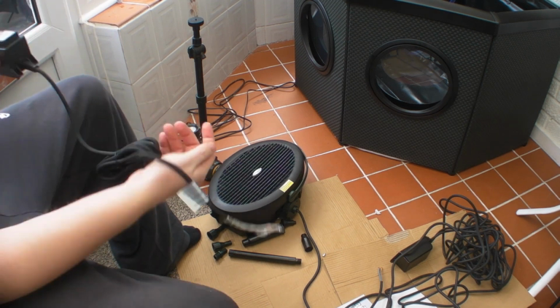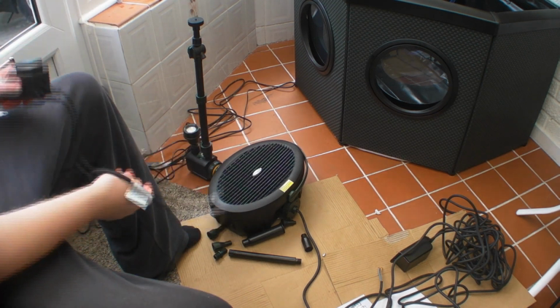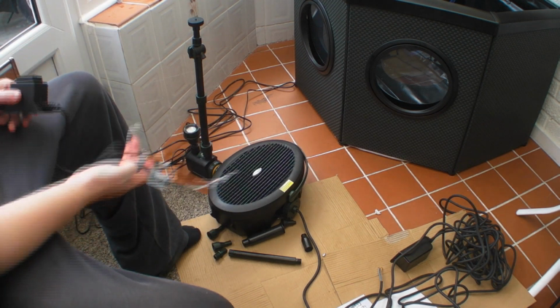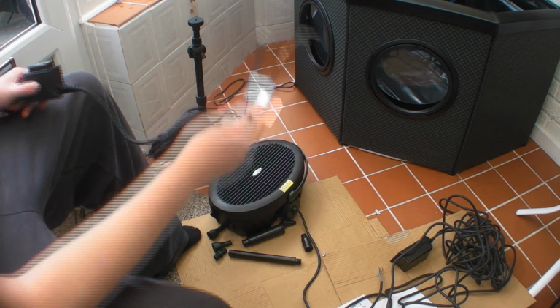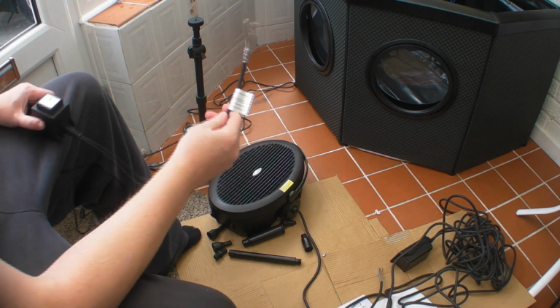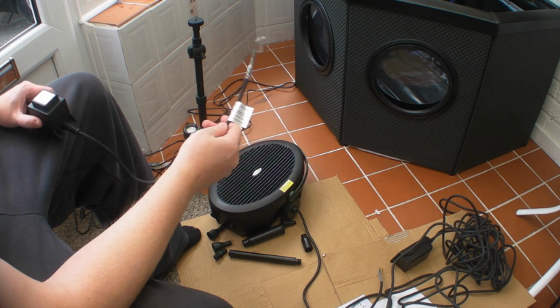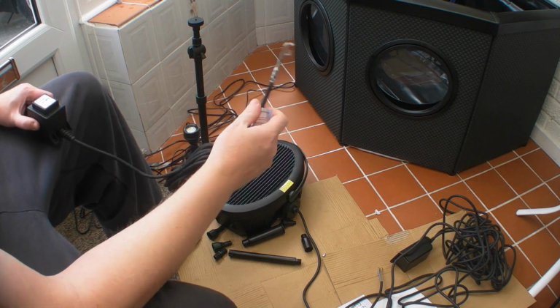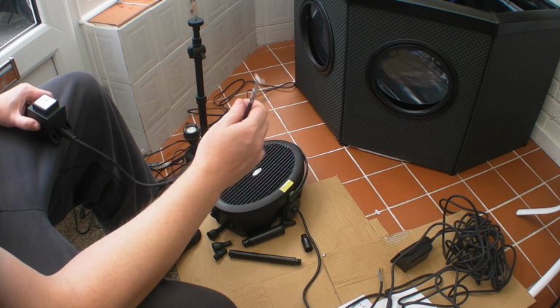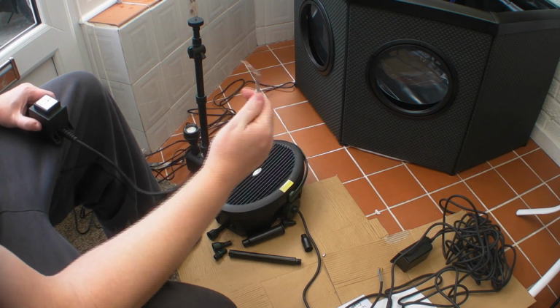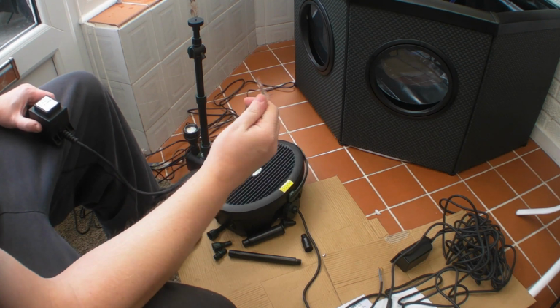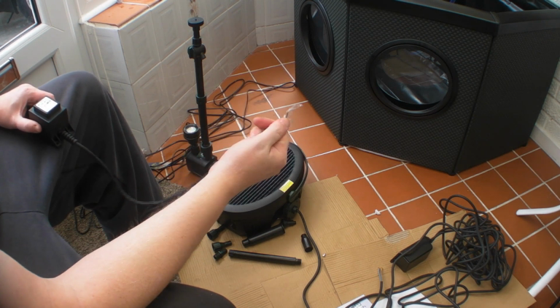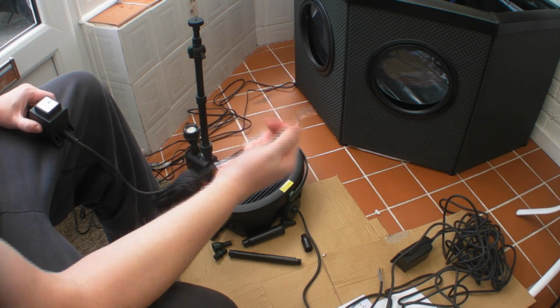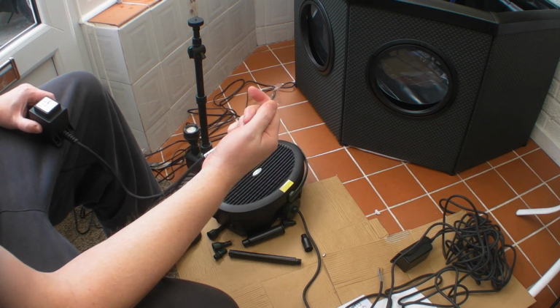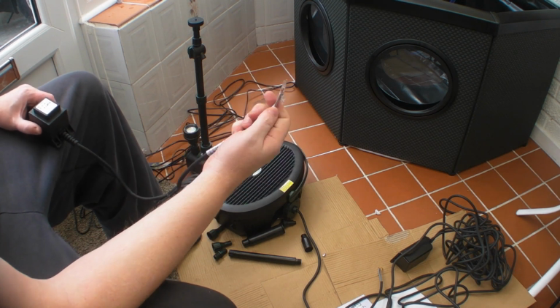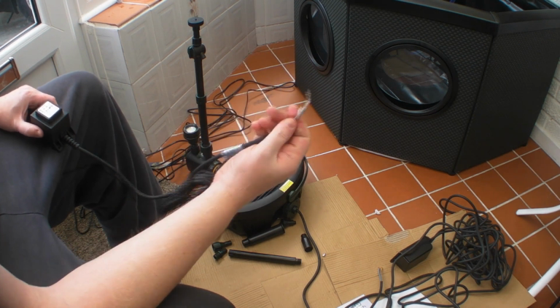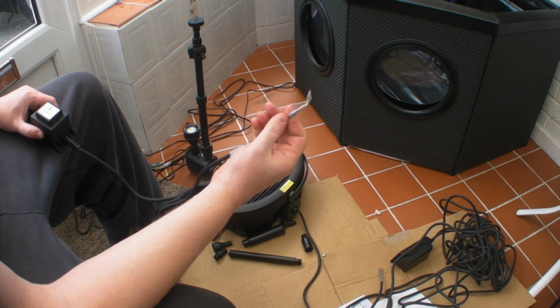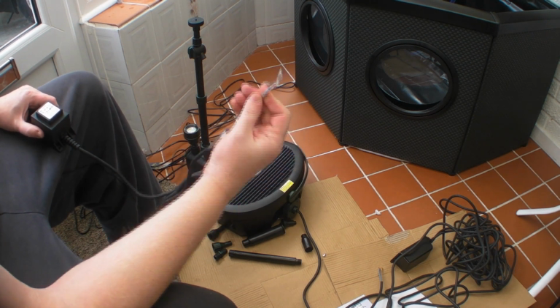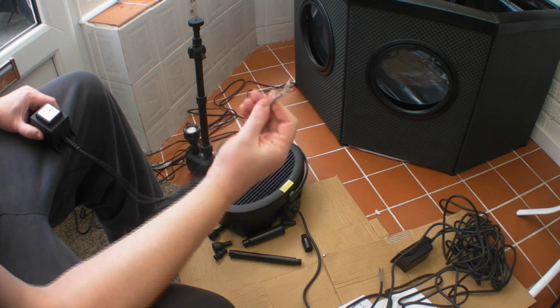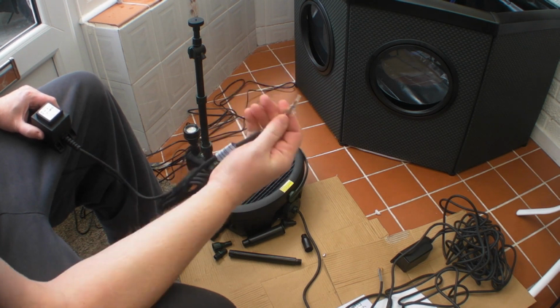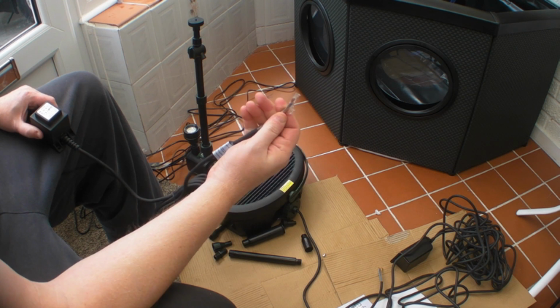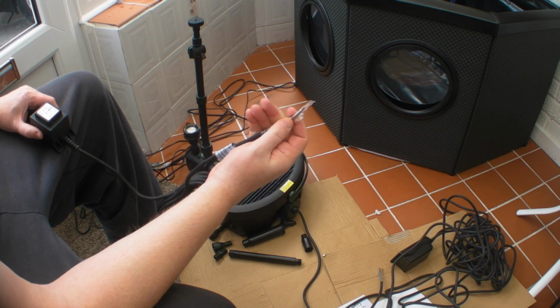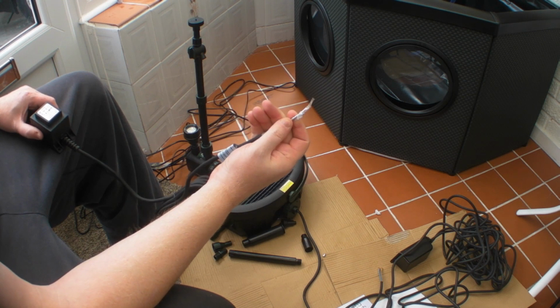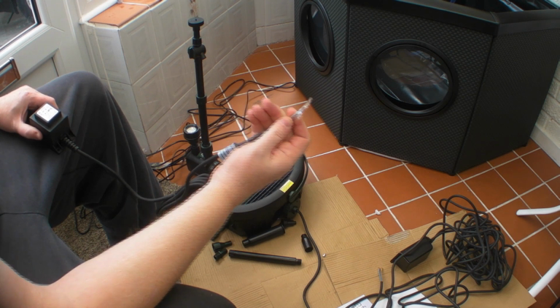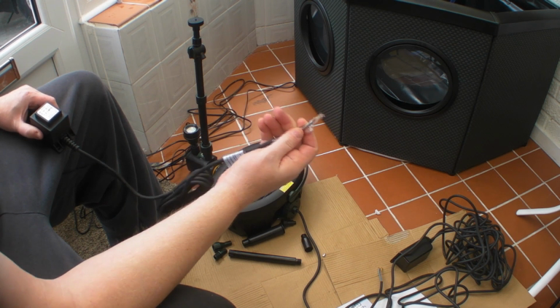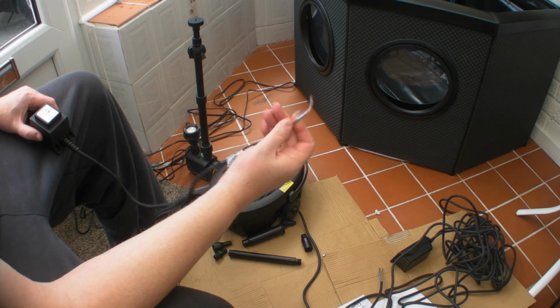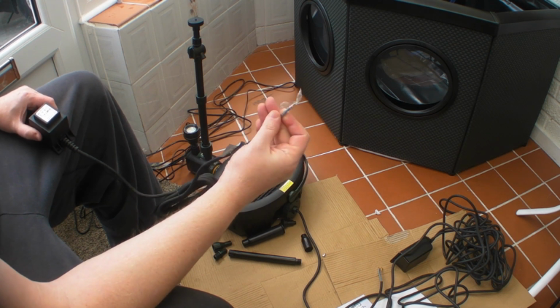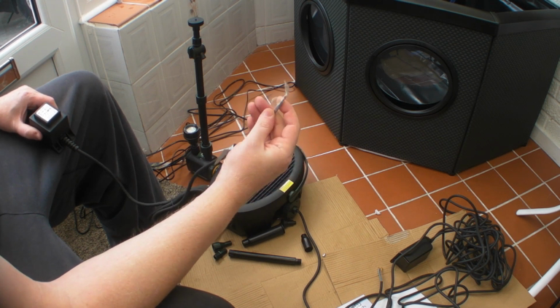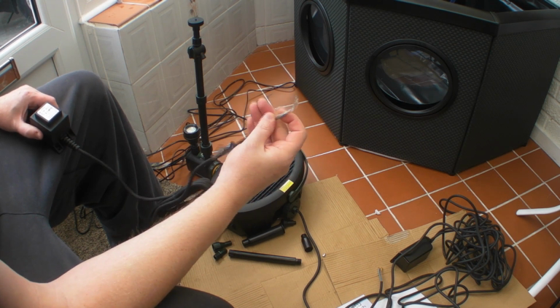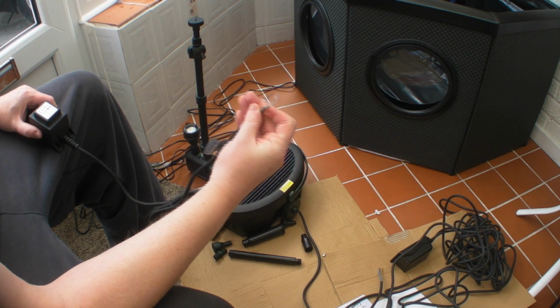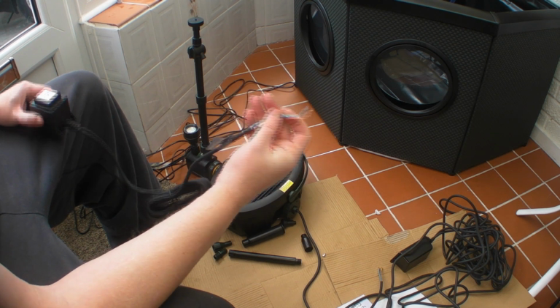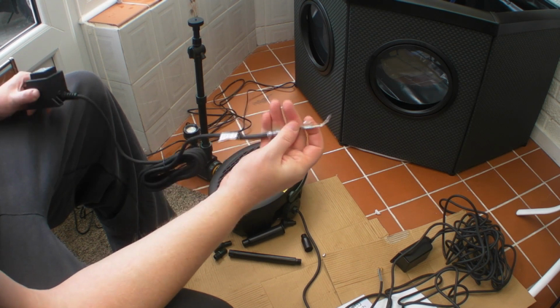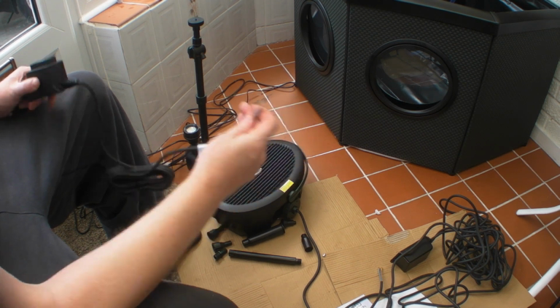Unfortunately they don't include any plugs, which is quite disappointing for the amount of money you spend. I would have thought it'd be common sense to just give you even some indoor plugs at the very least.